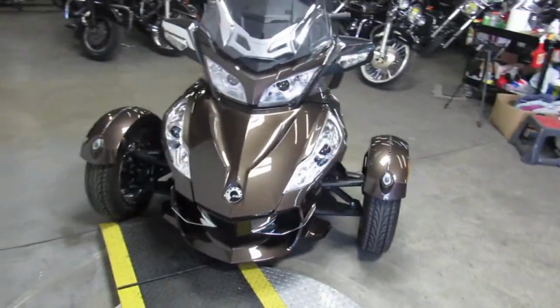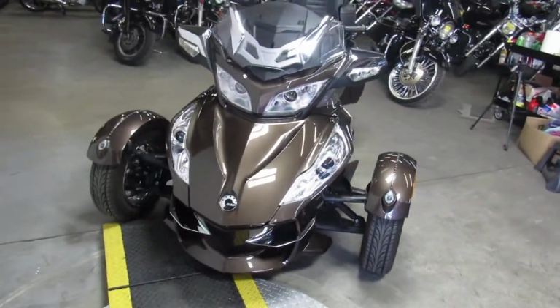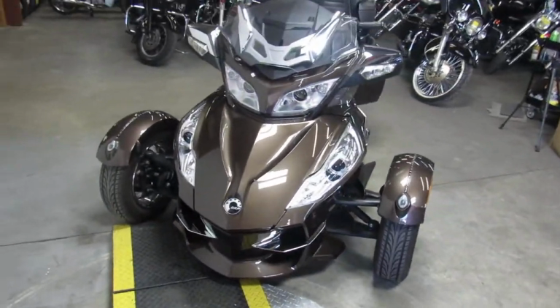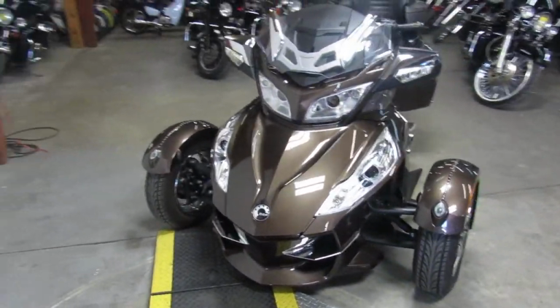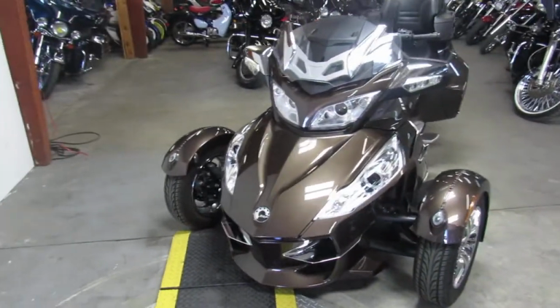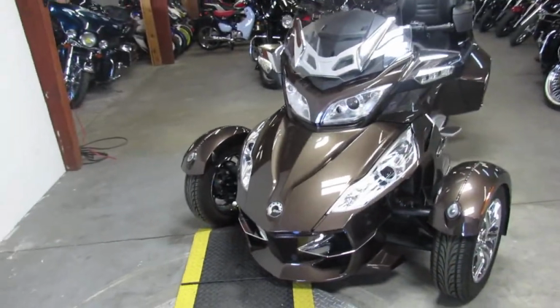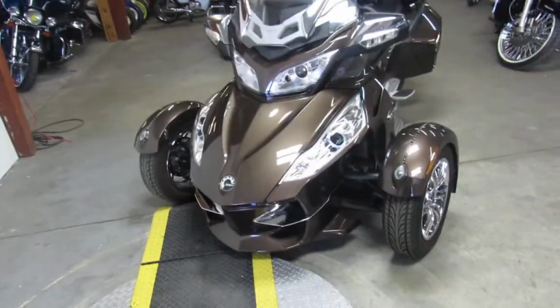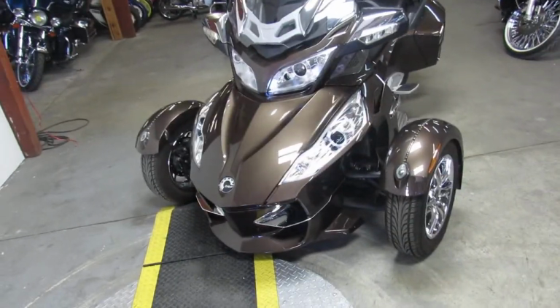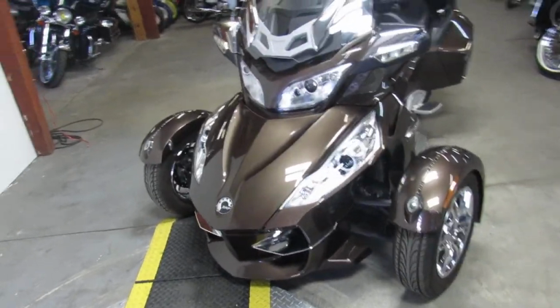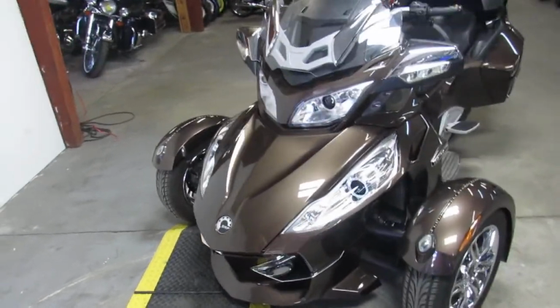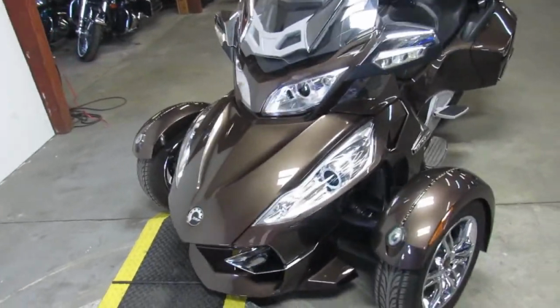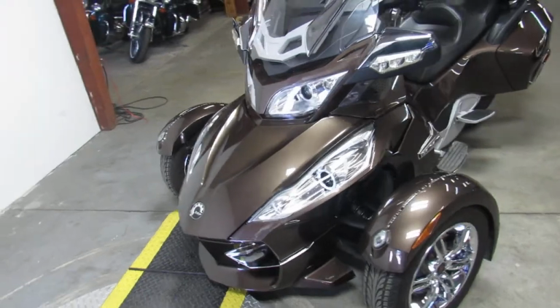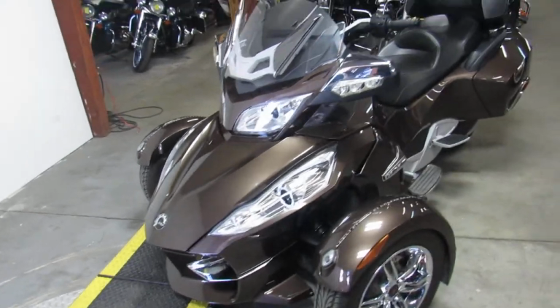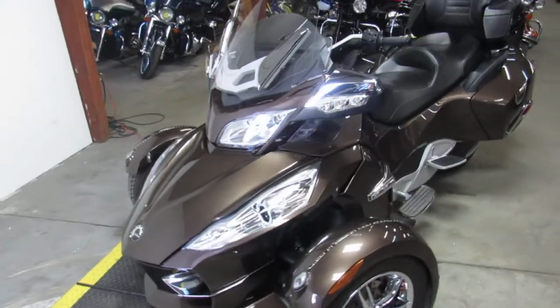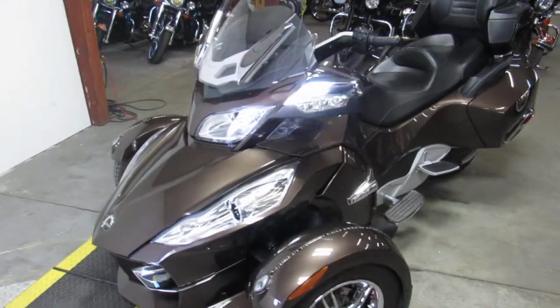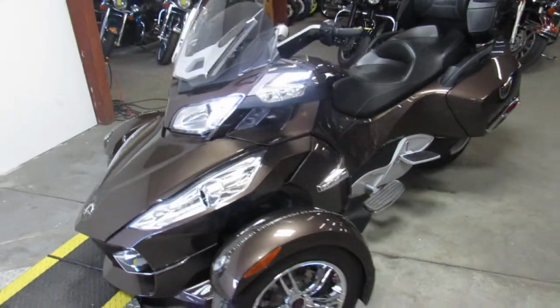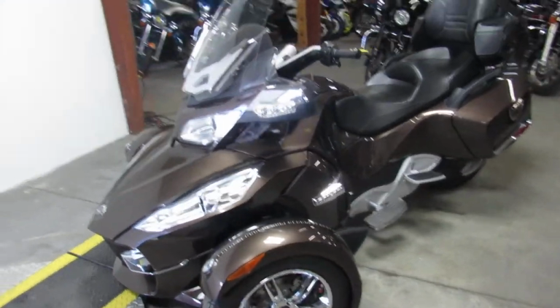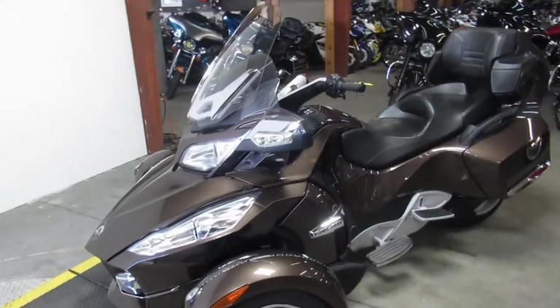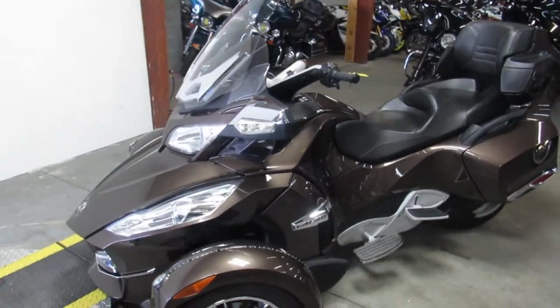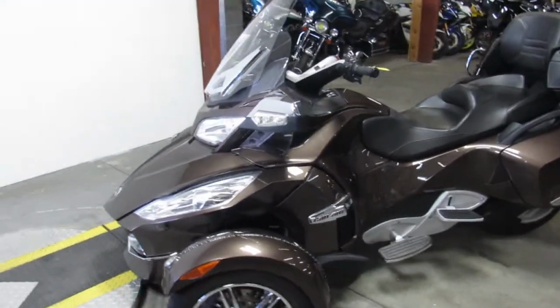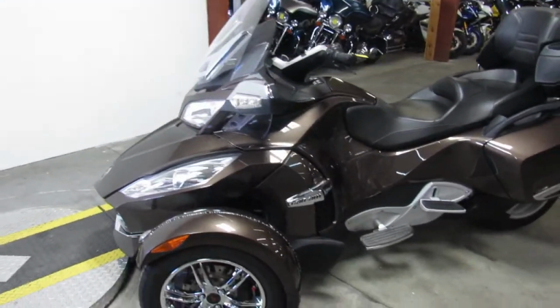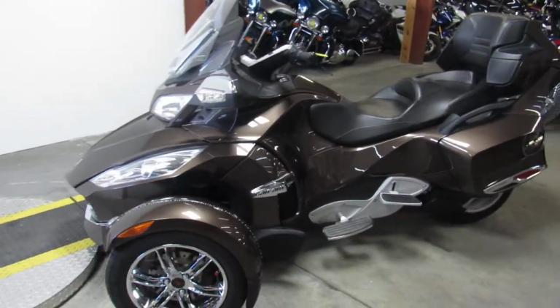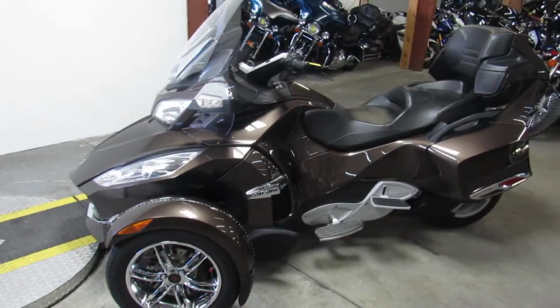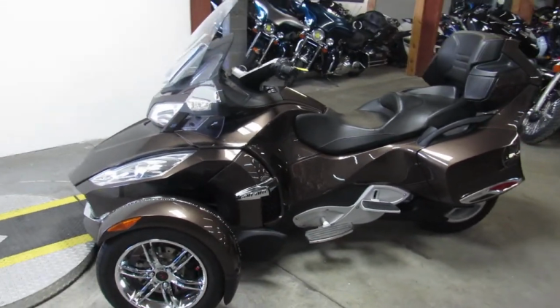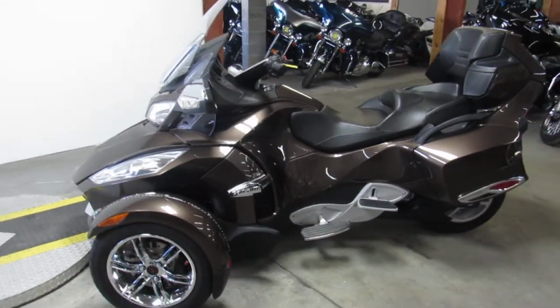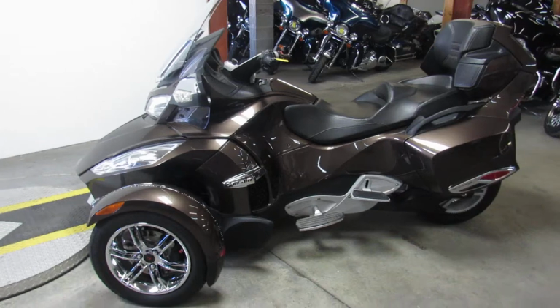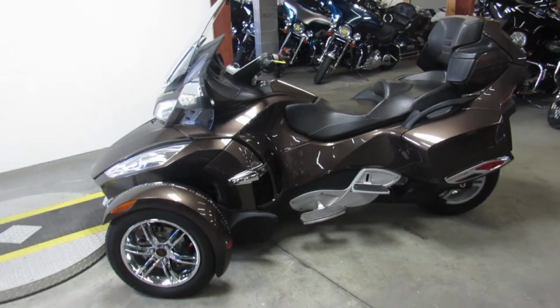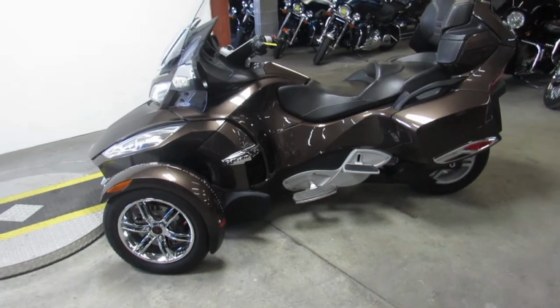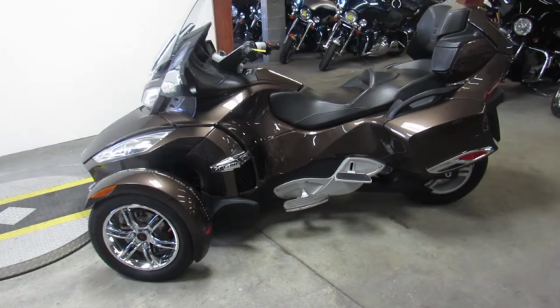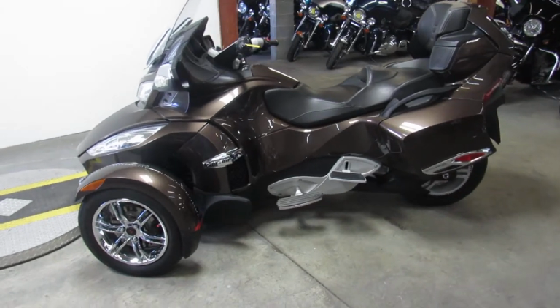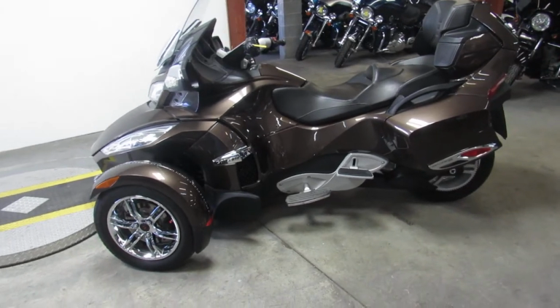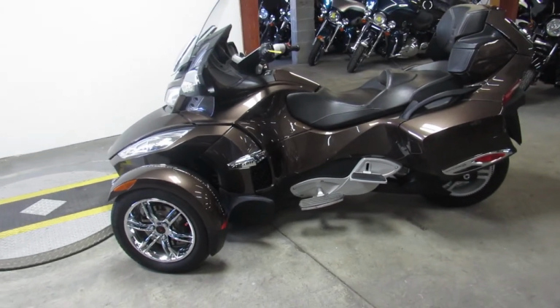It comes in a metallic root beer paint which is flawless. This thing sold new for $20,999. It's a hard-to-find color and we've got it priced right at $13,999 — you can buy with confidence.